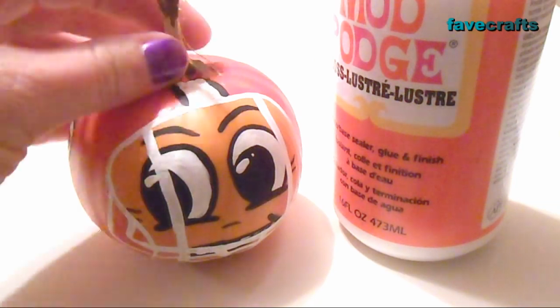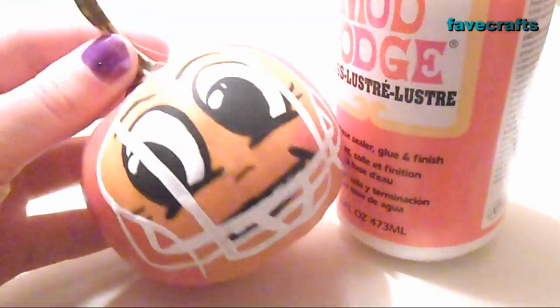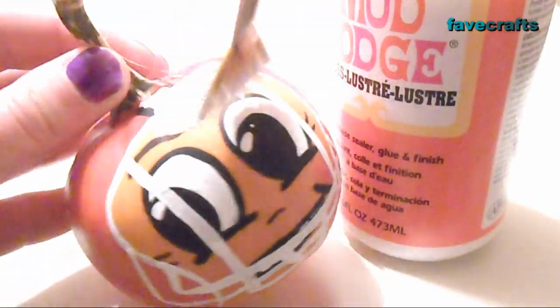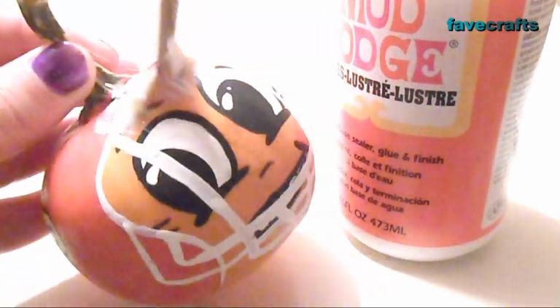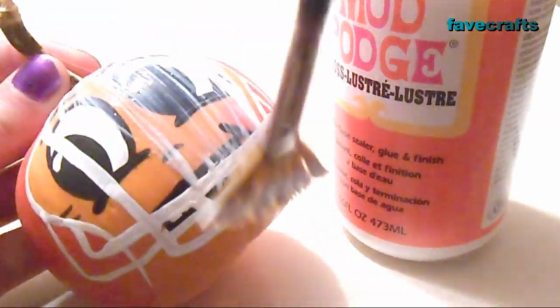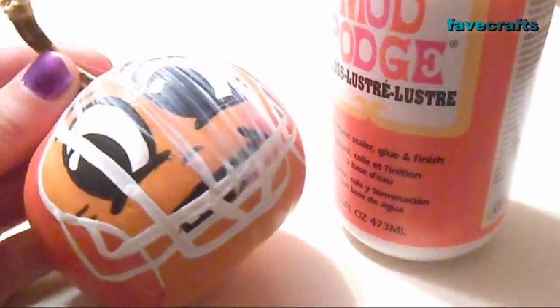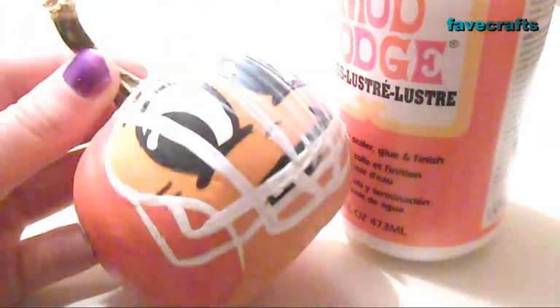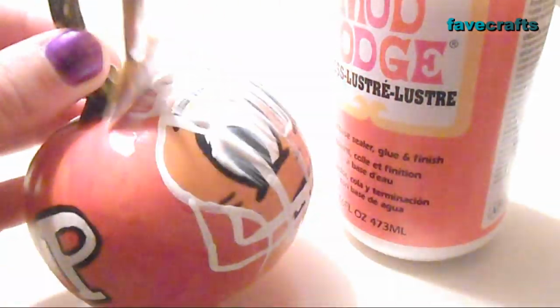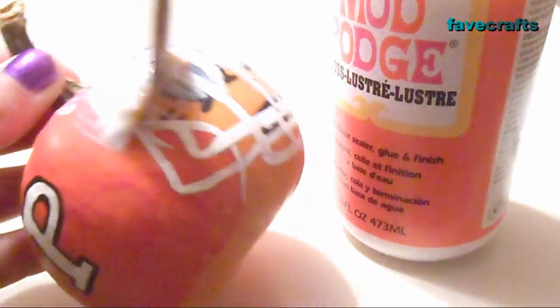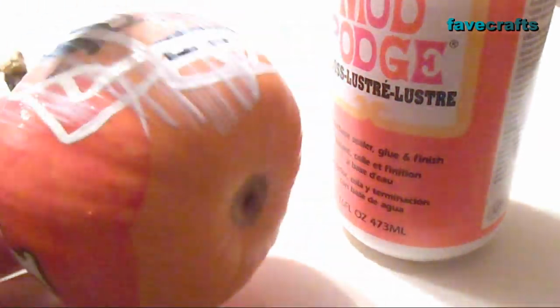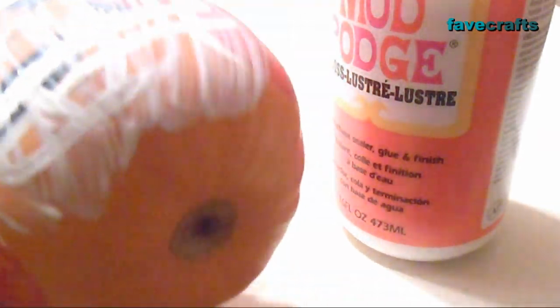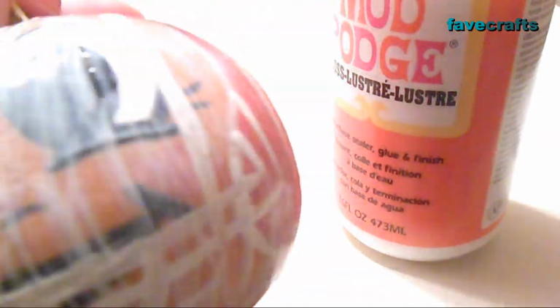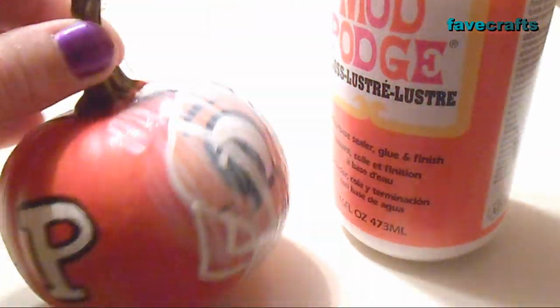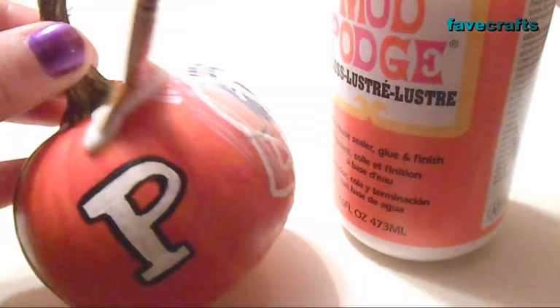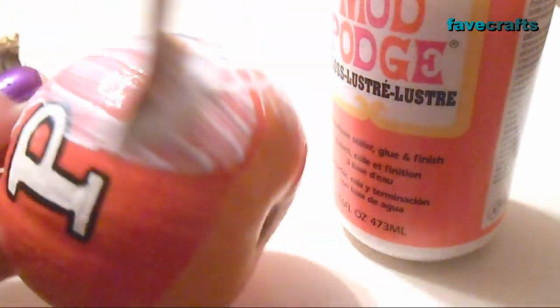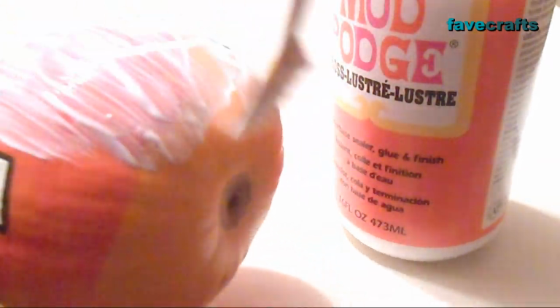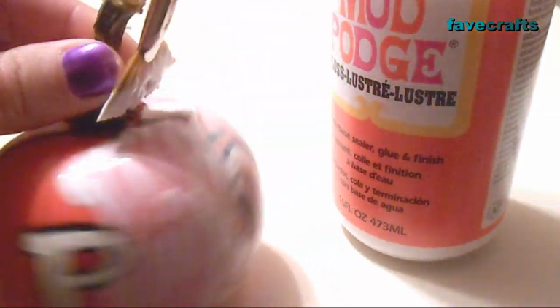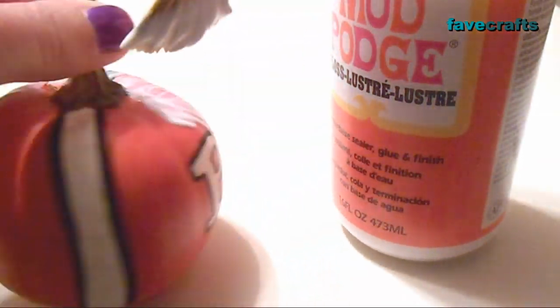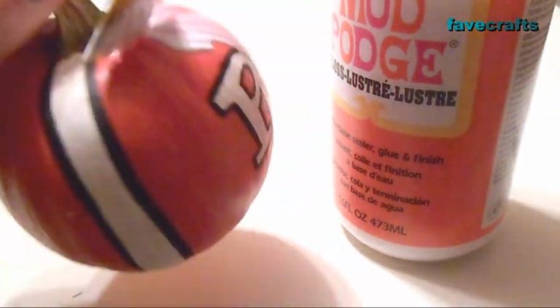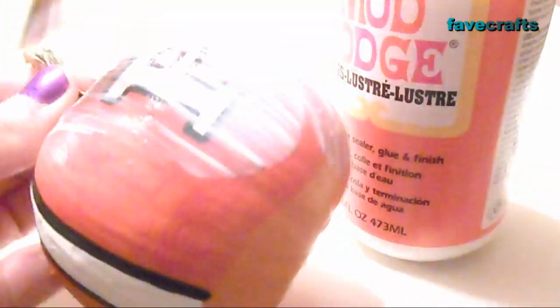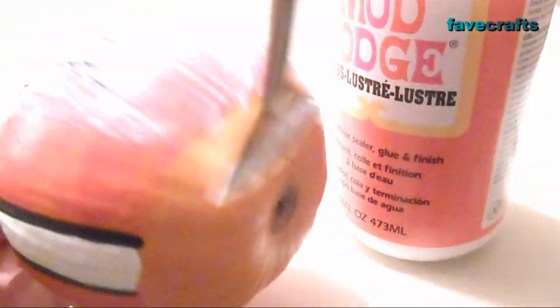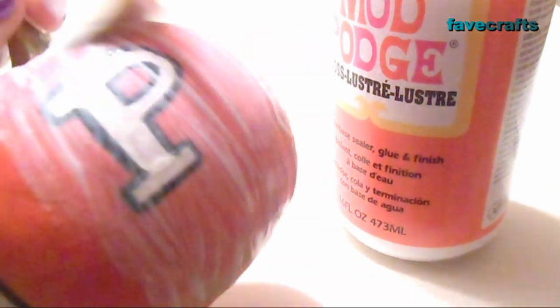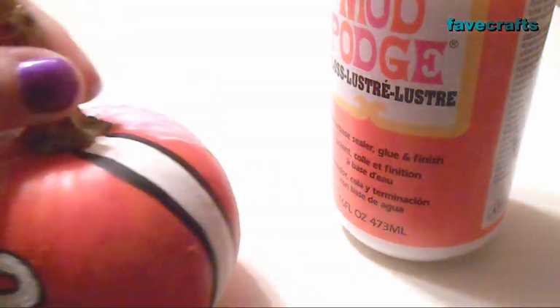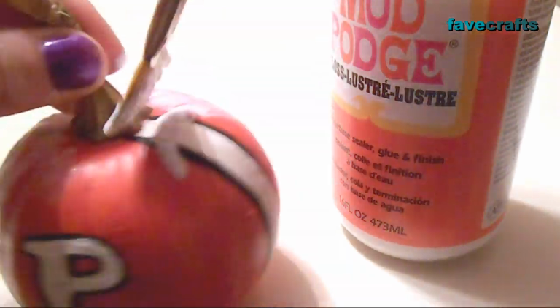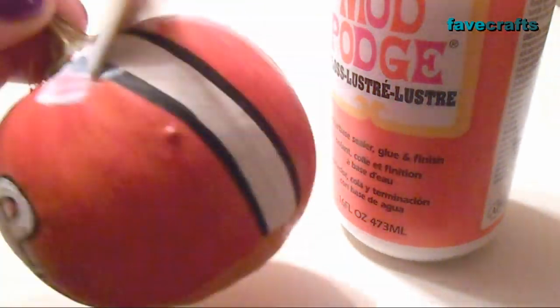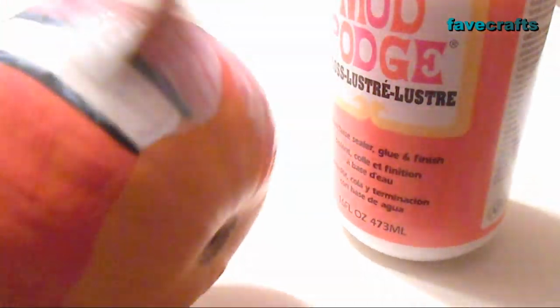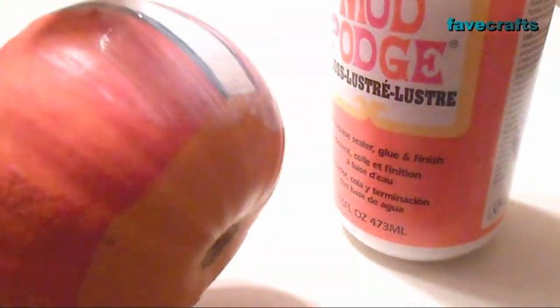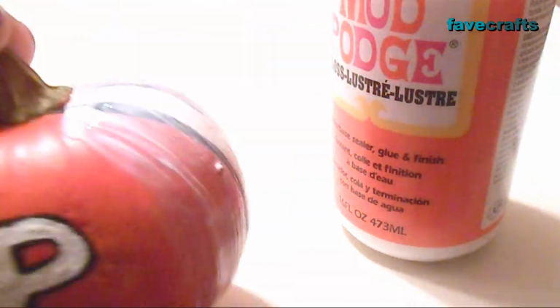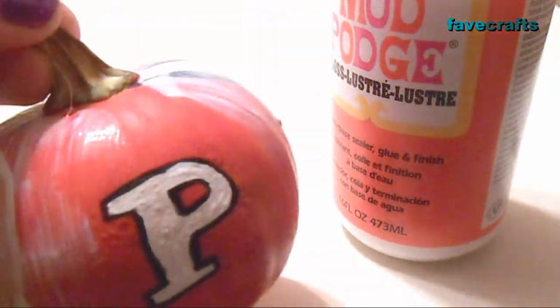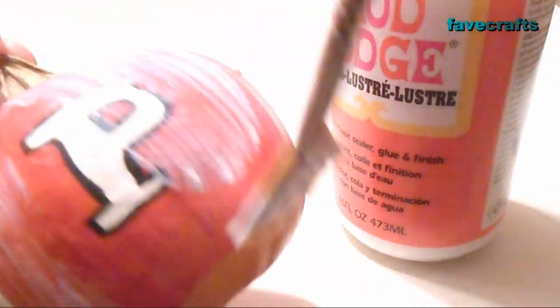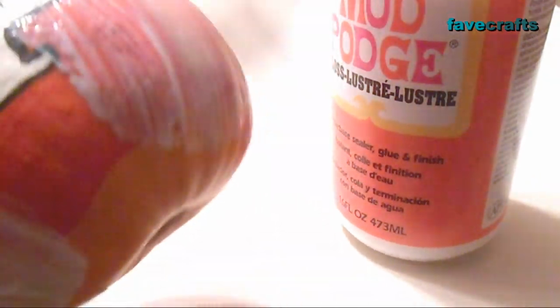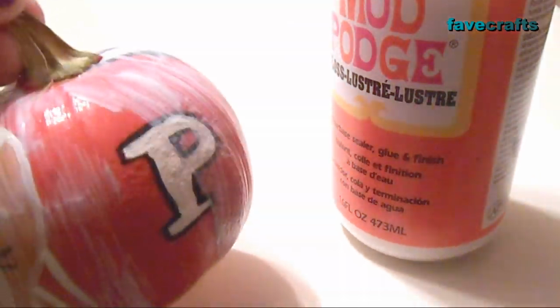Seal your pumpkin with Mod Podge using an old brush. Cover the pumpkin entirely except for the bottom. Don't worry, it dries clear.